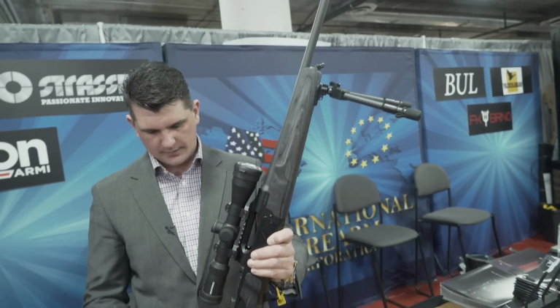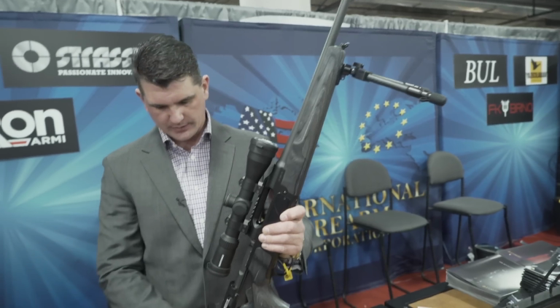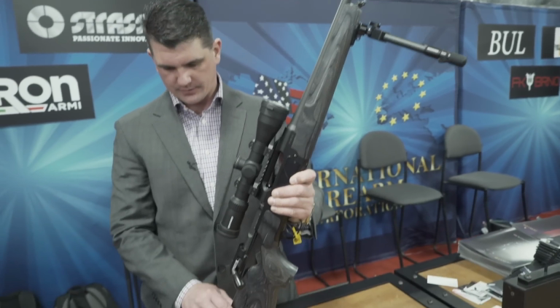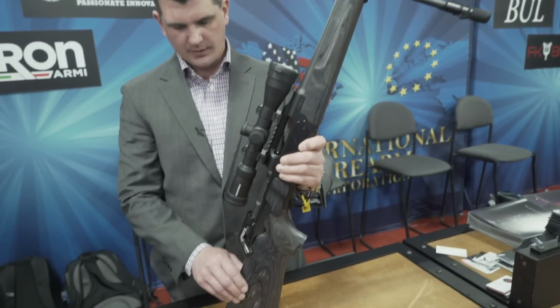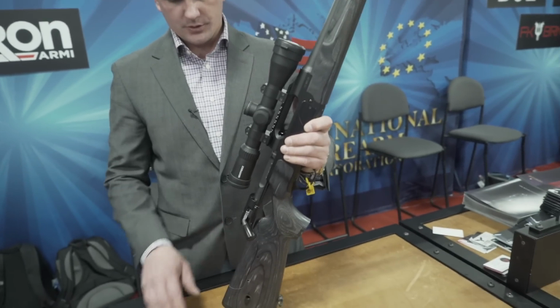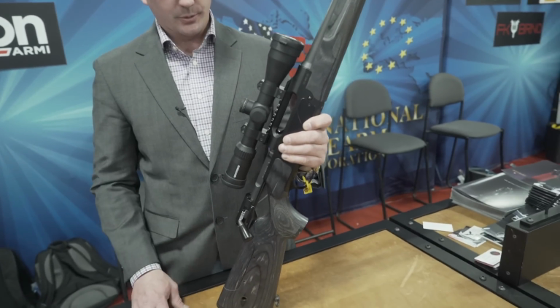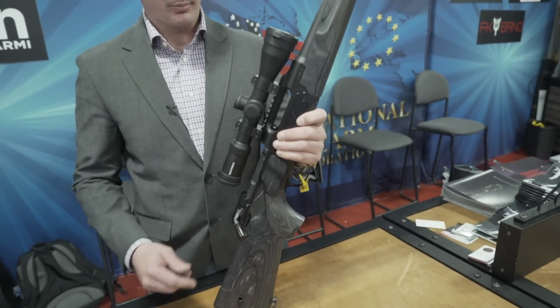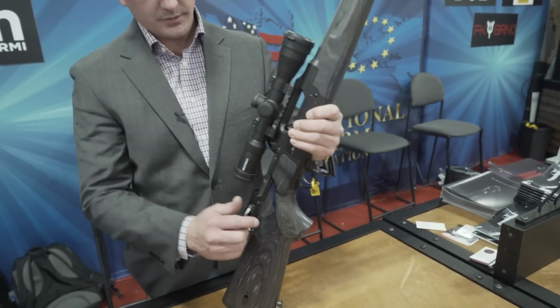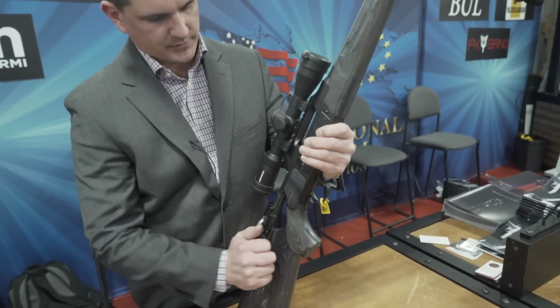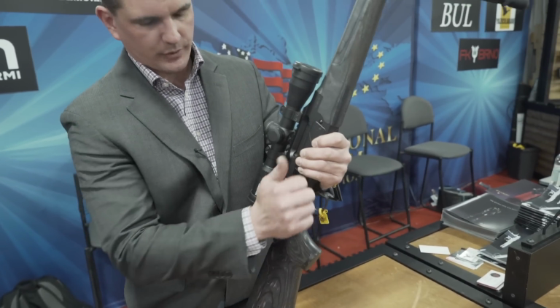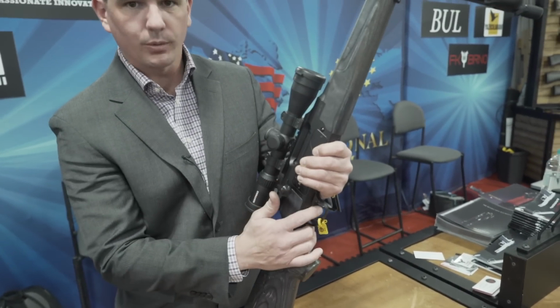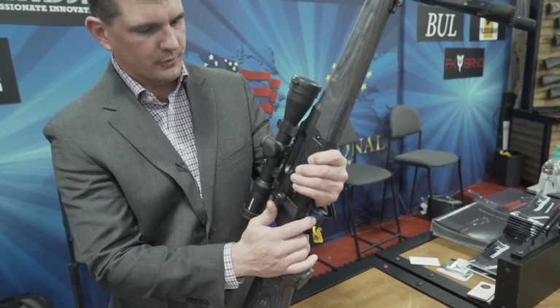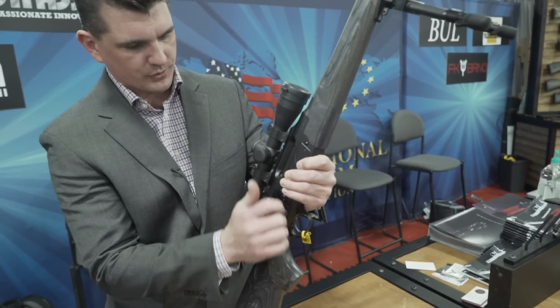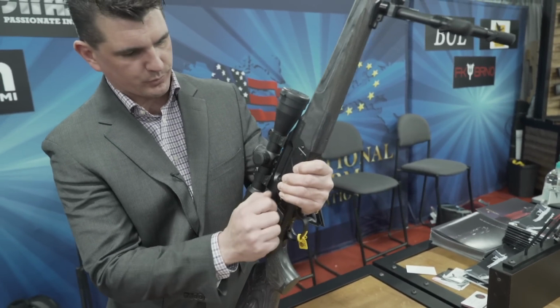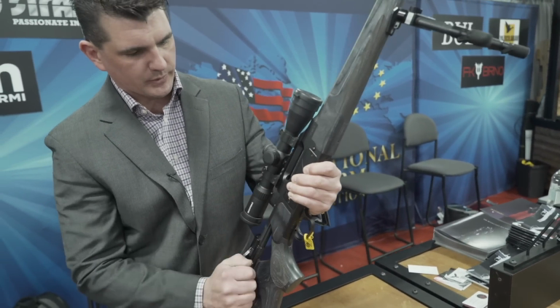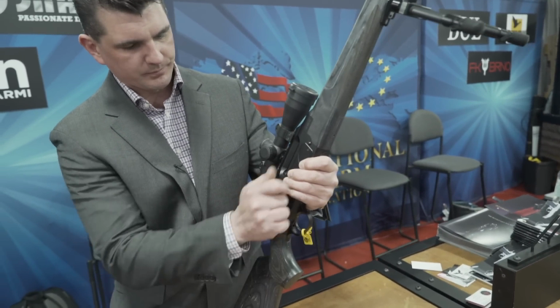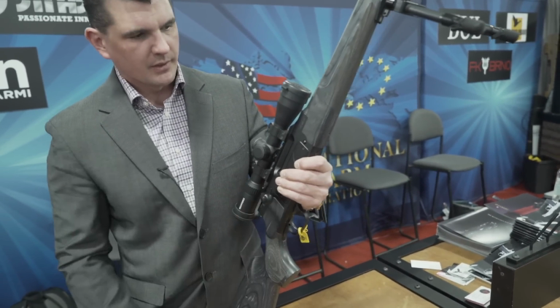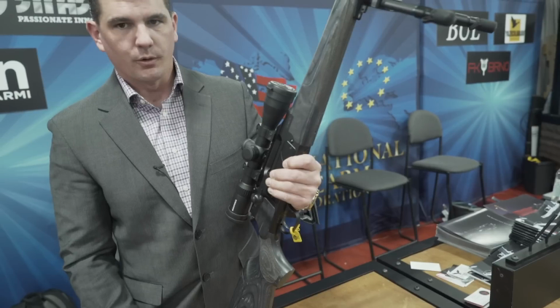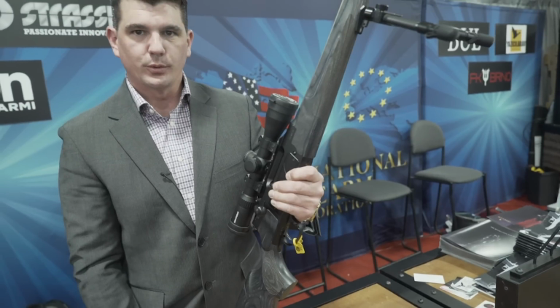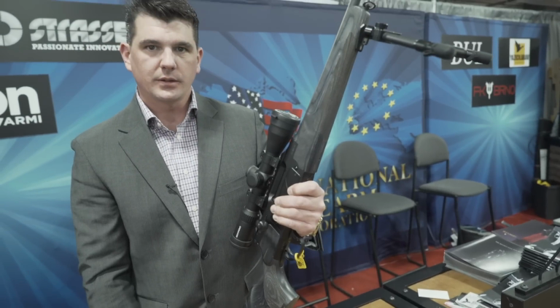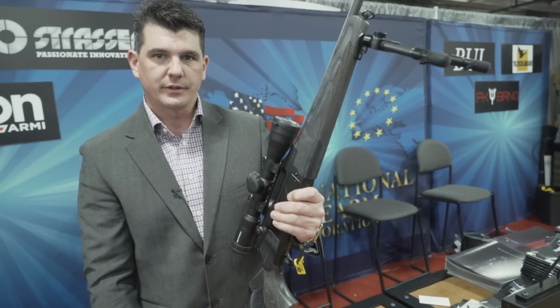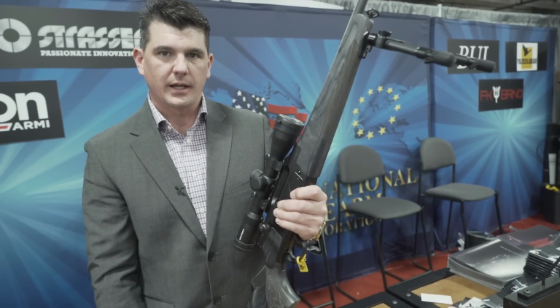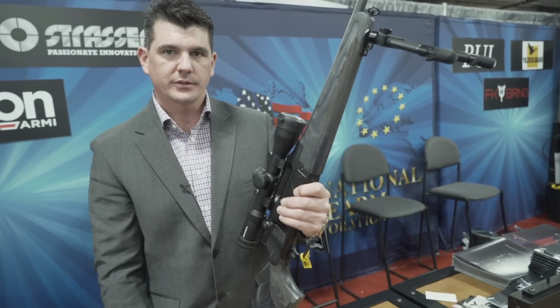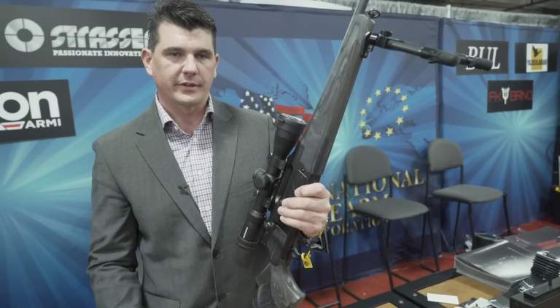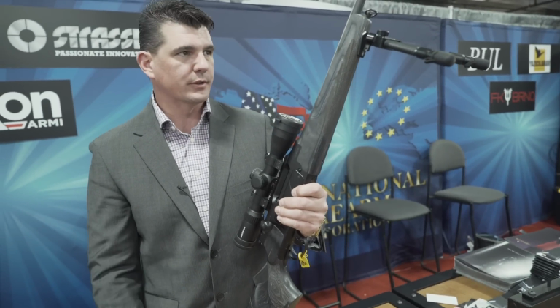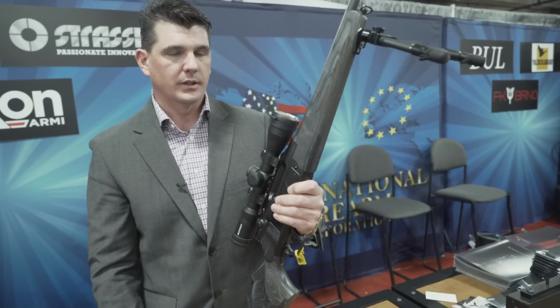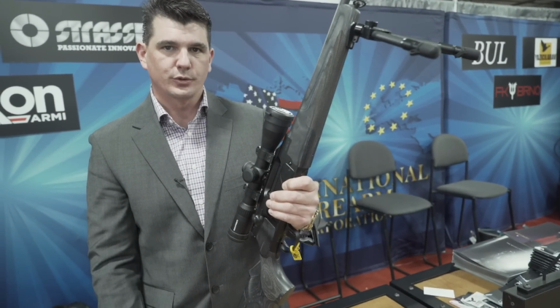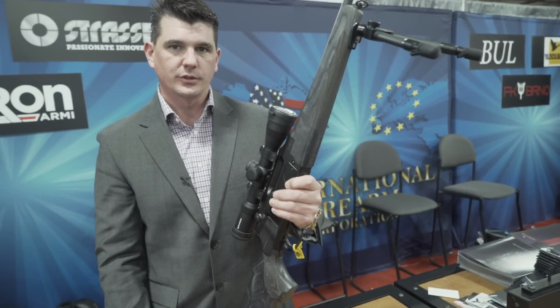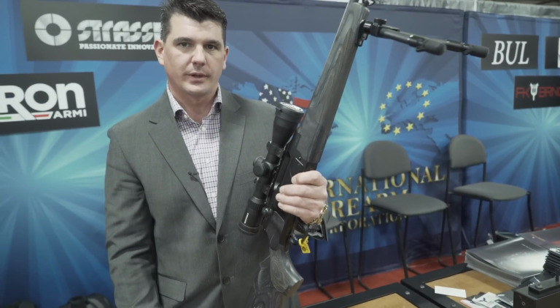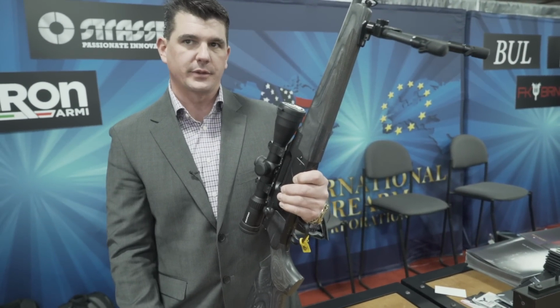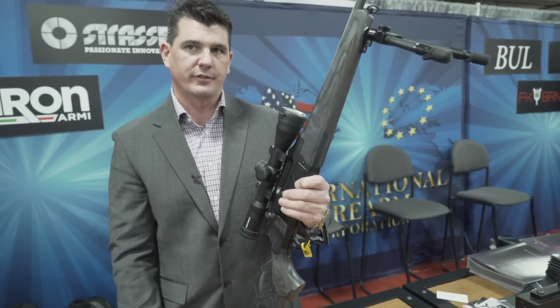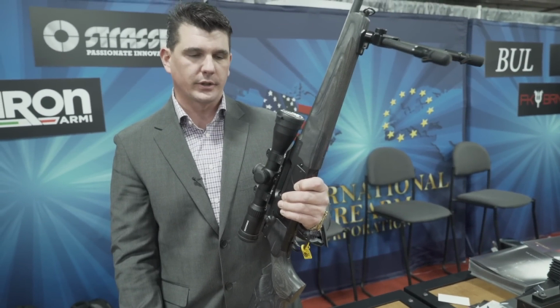This one has an adjustable cheek piece. It's a straight-pull rifle, so it's really quick. It comes in over 20 different calibers, everything from .222 all the way up to .375 Ruger.